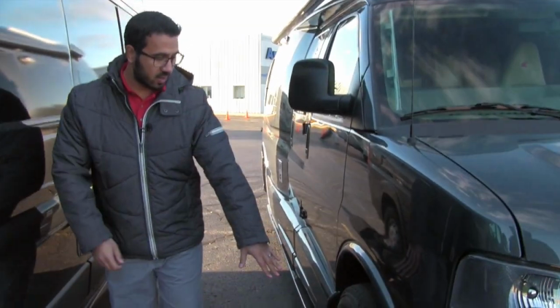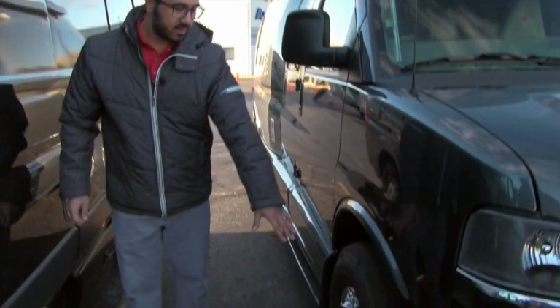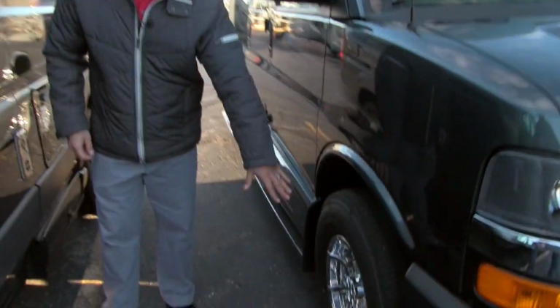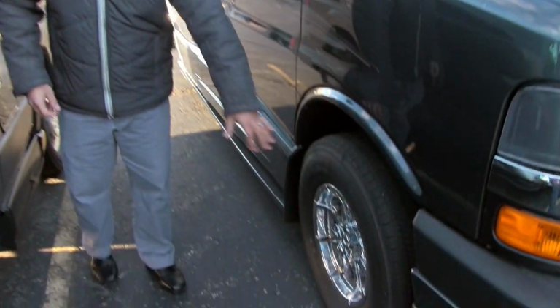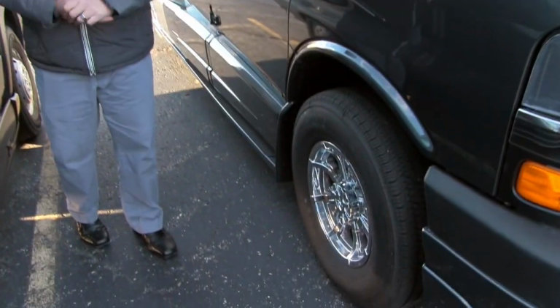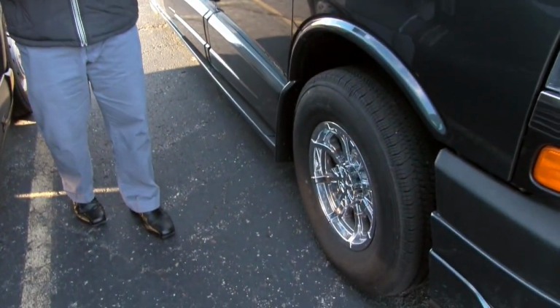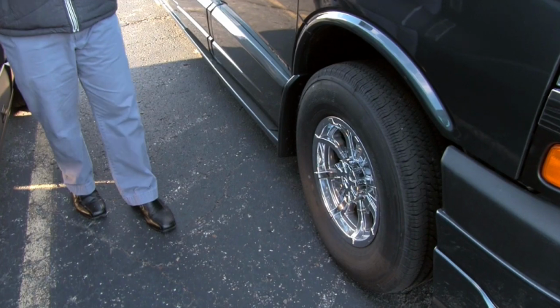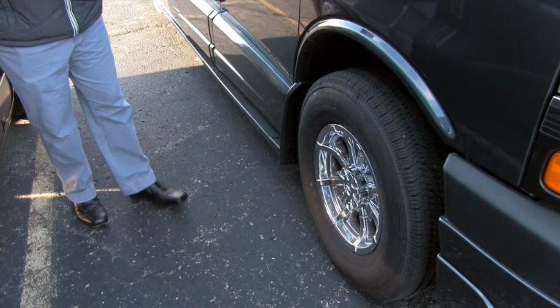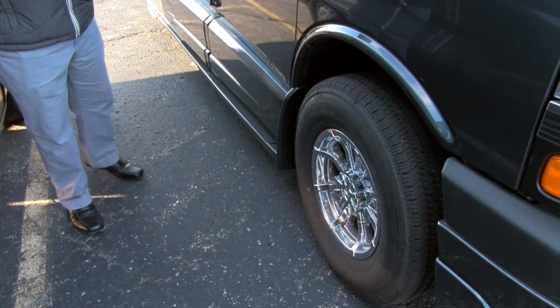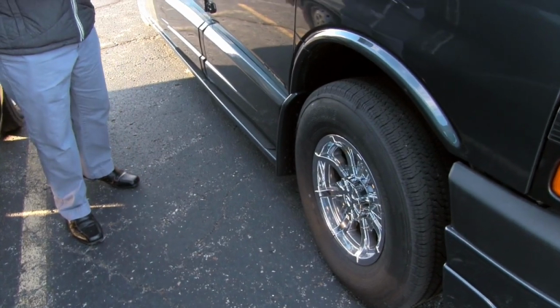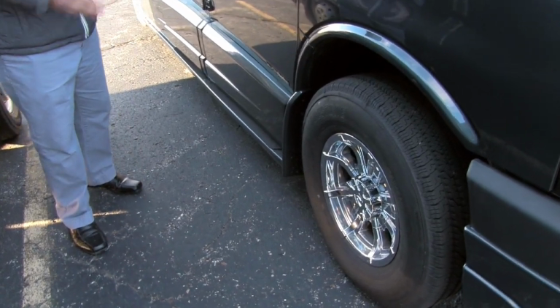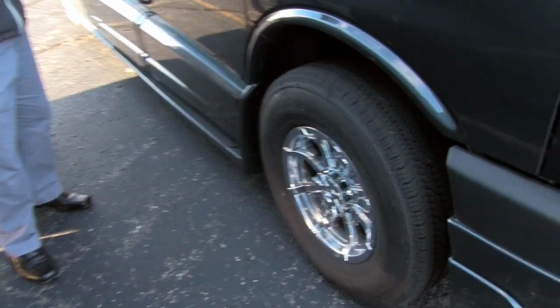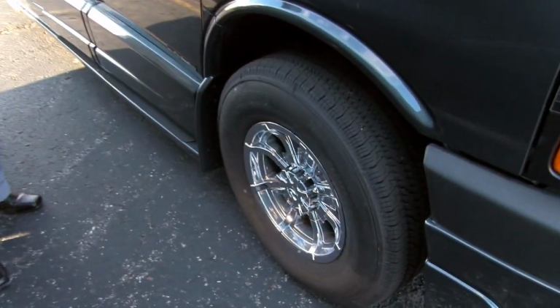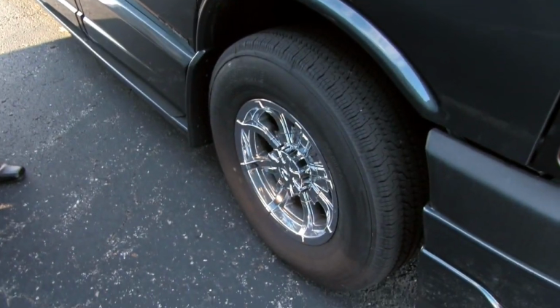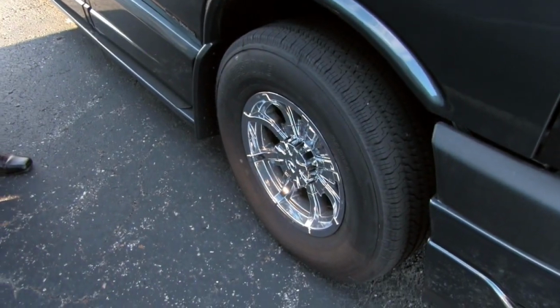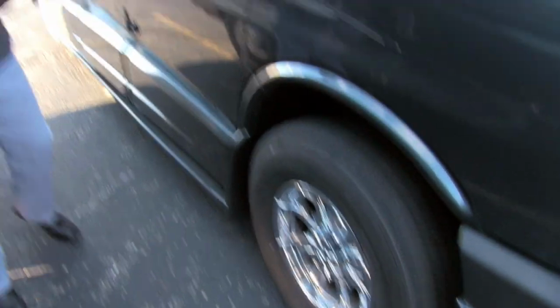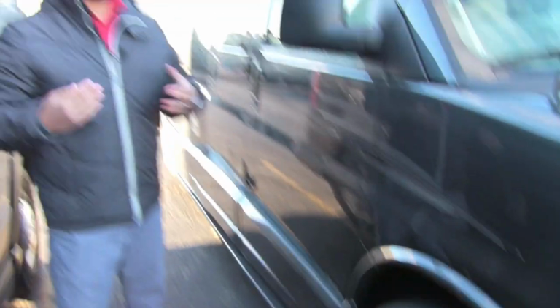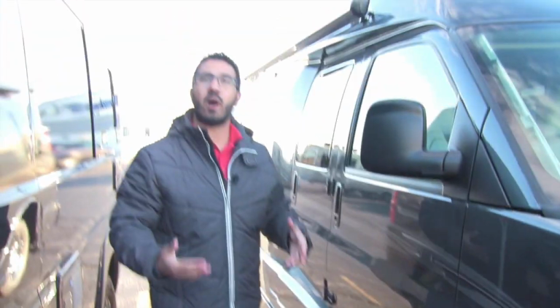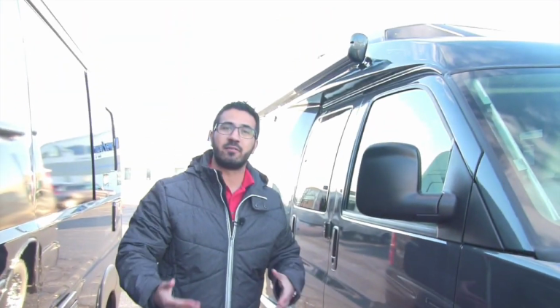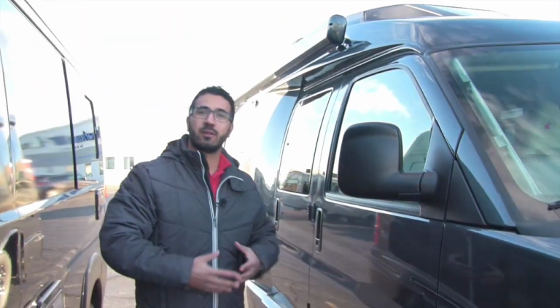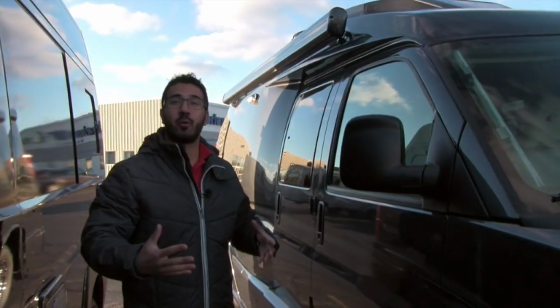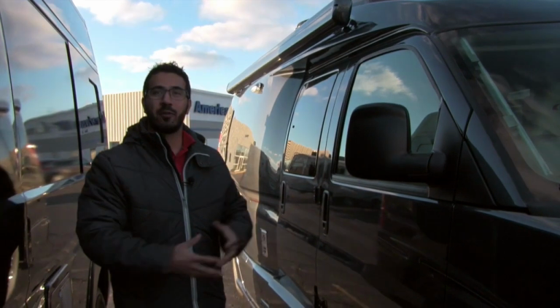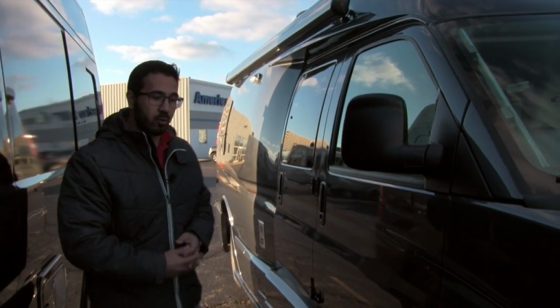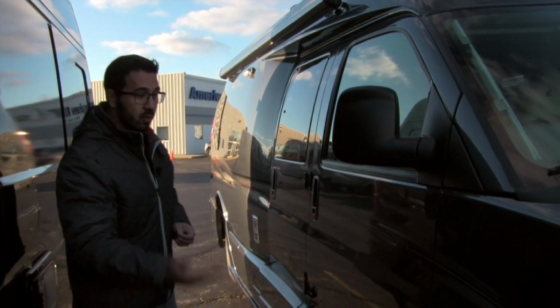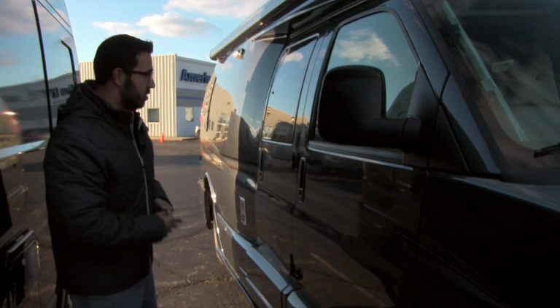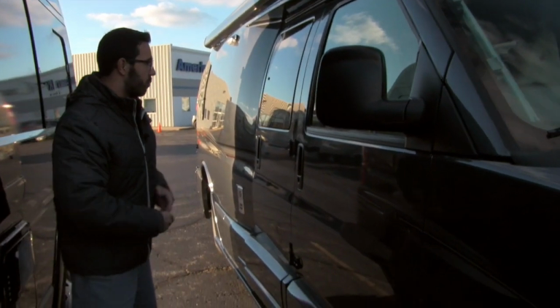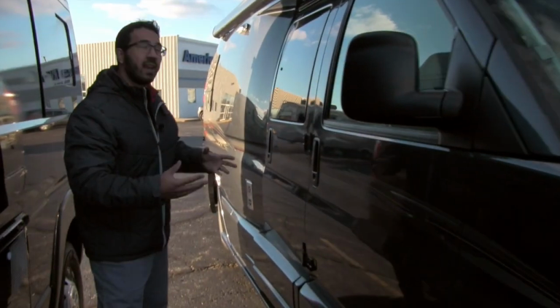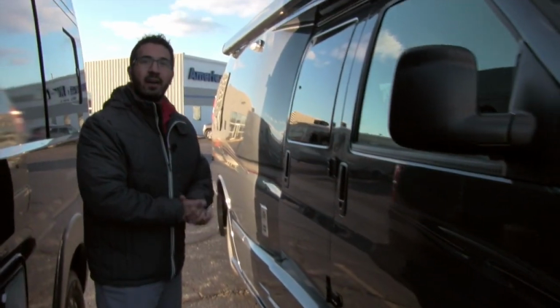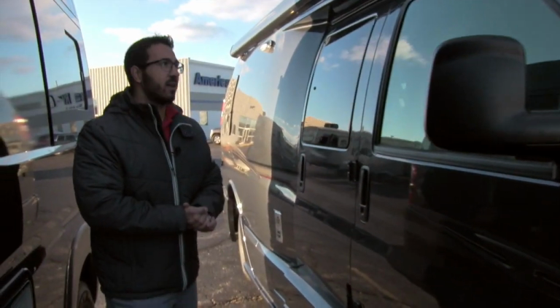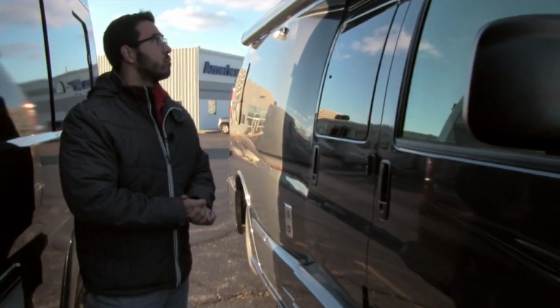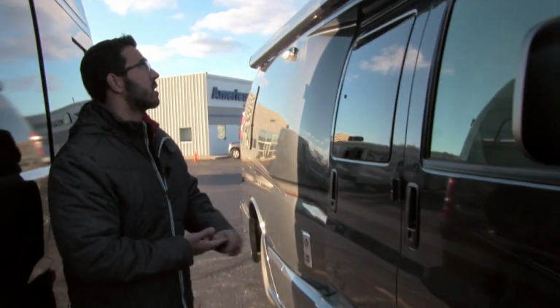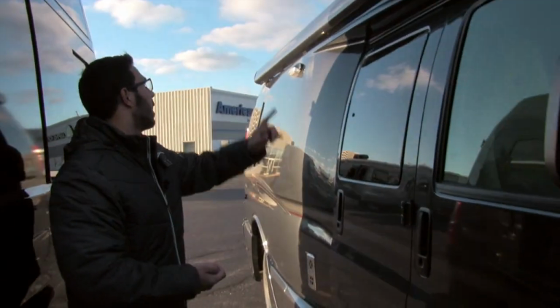Starting right down at the rims, you can see they have the aluminum alloy rims. It's something you want on your vehicle as it's going down the road — looks sharp, so why not have it on your Roadtrek as well.